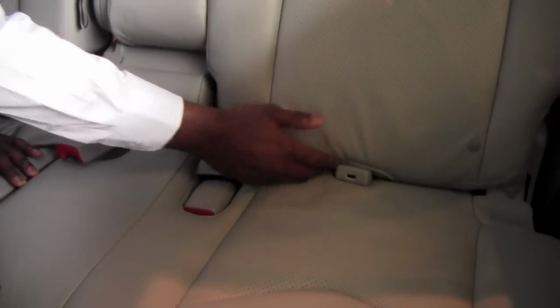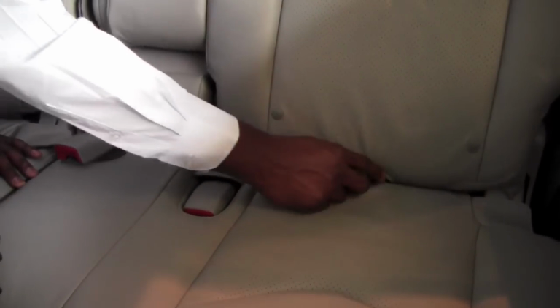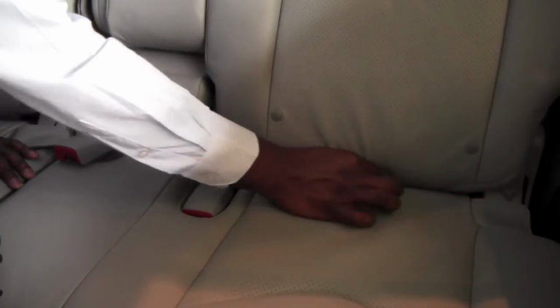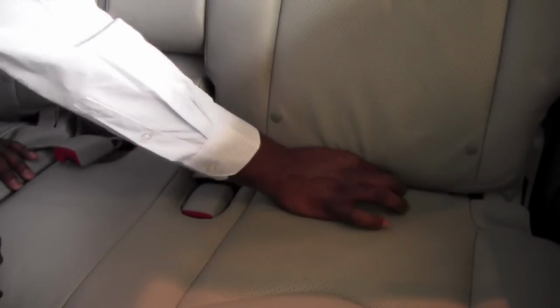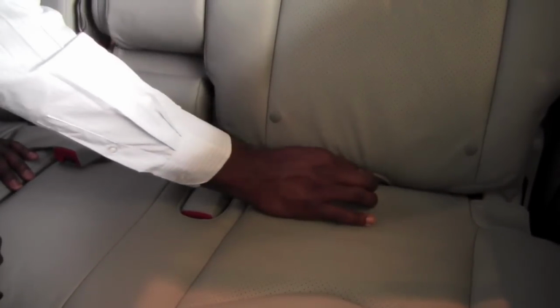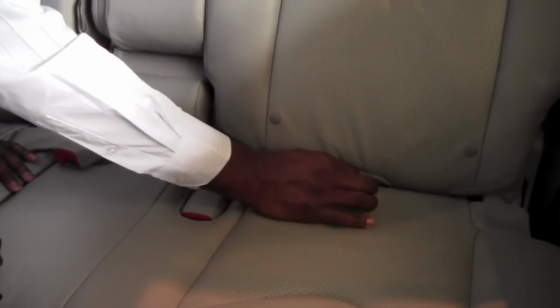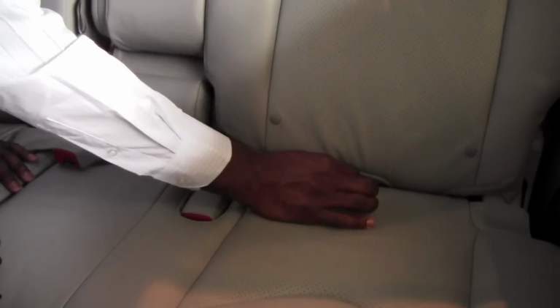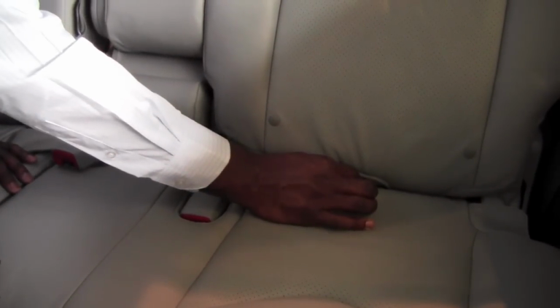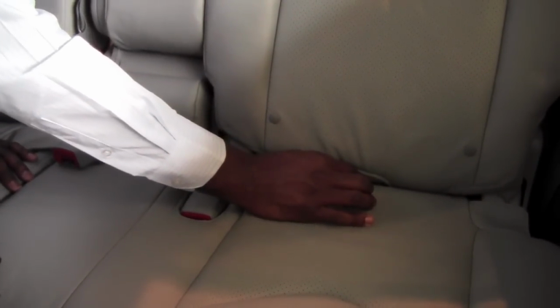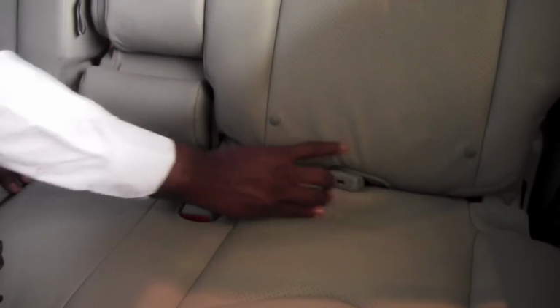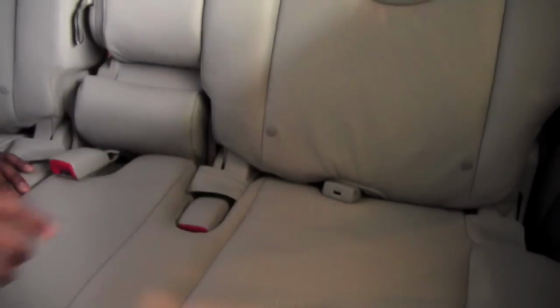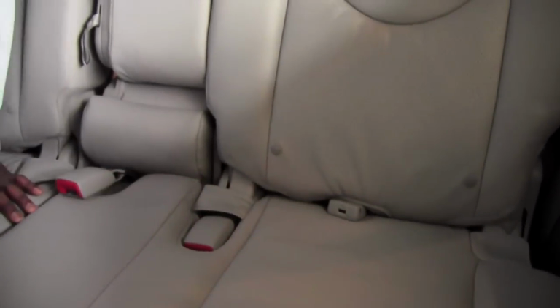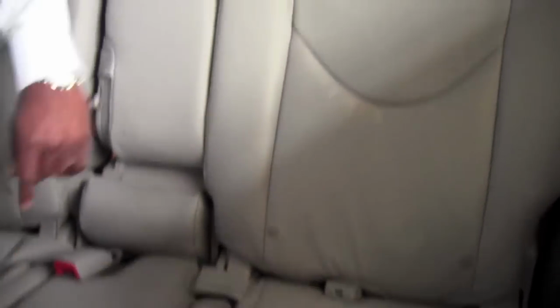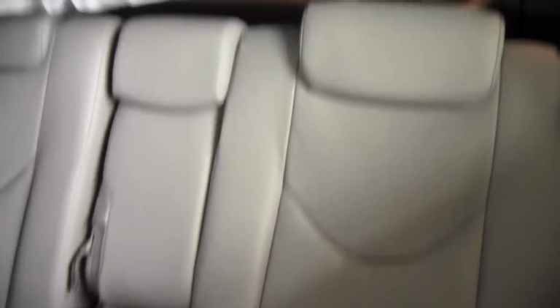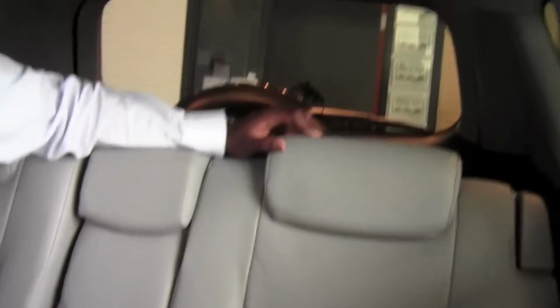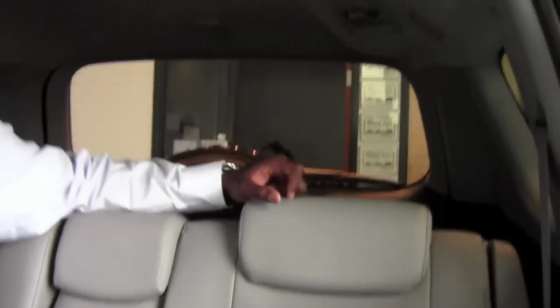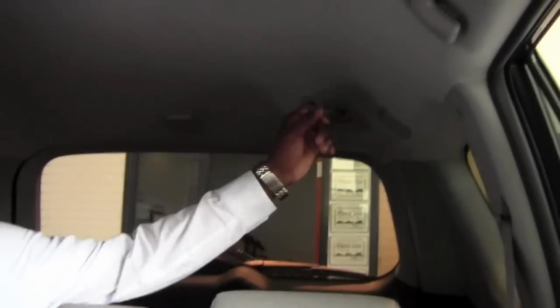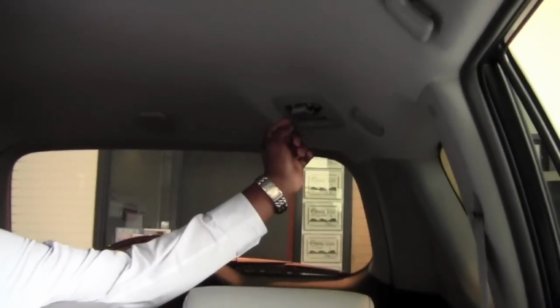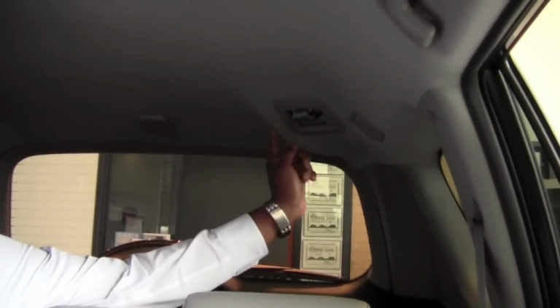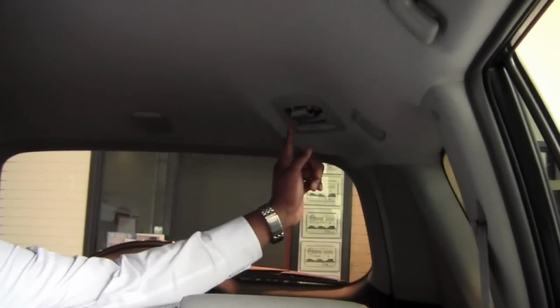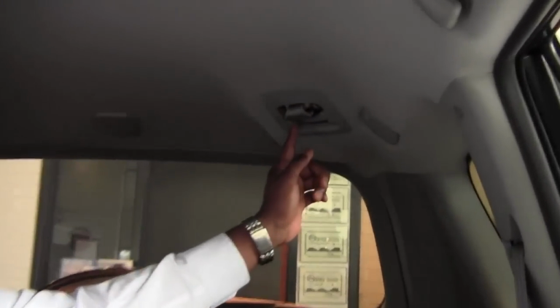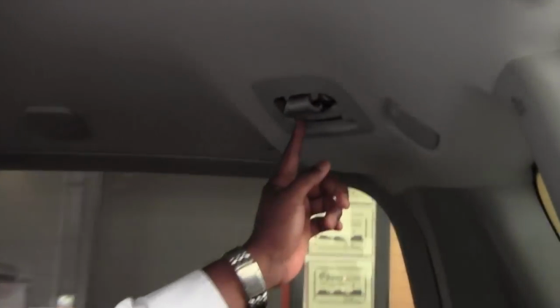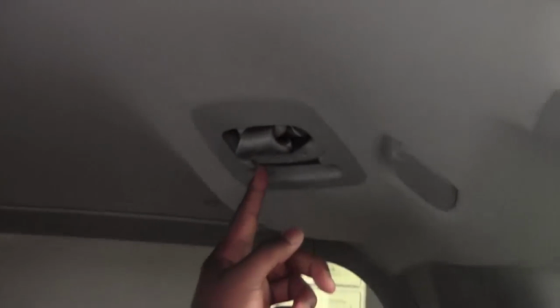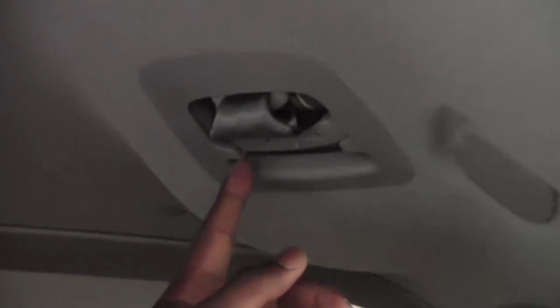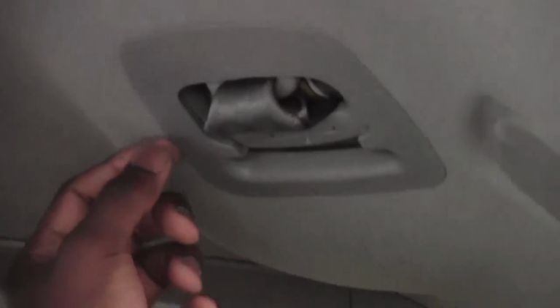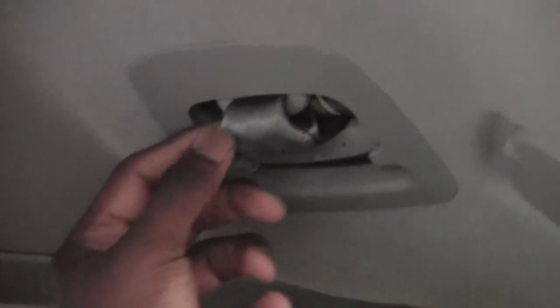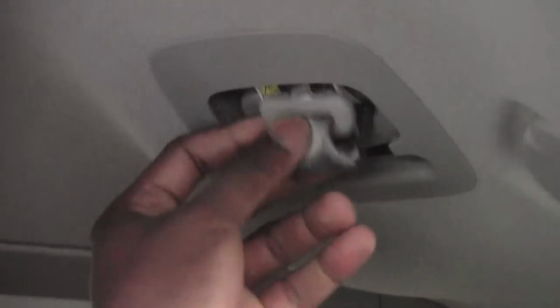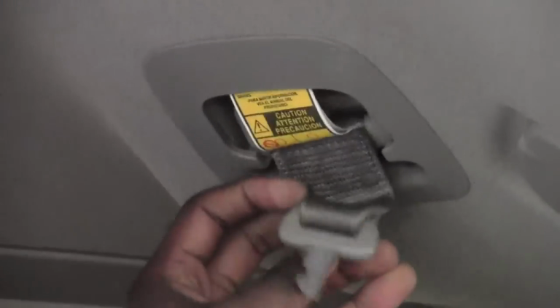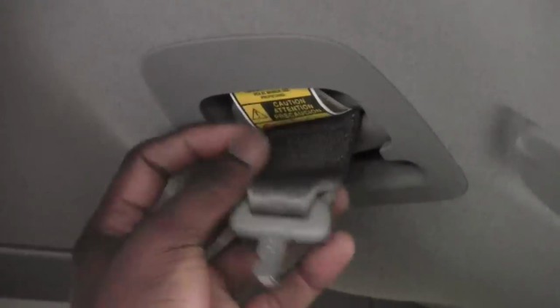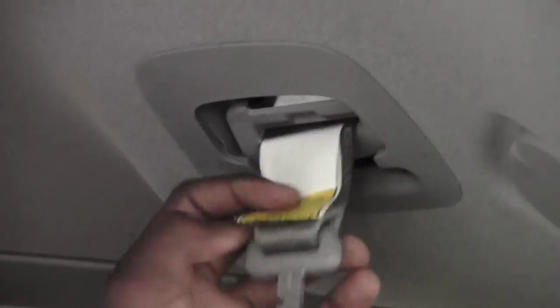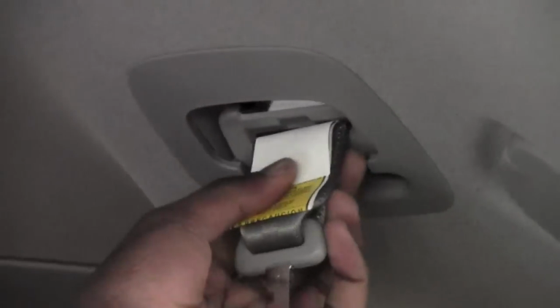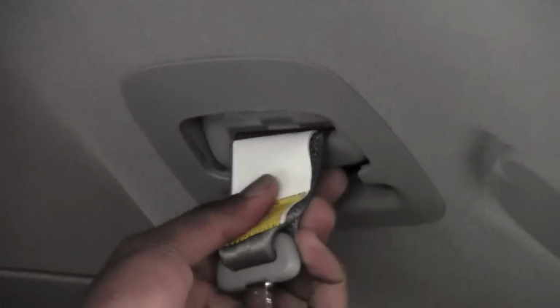Whenever you want it you can just get it out quite easily. Now the seat belt itself is actually also right in the roof line. All I need to do is just take it out here.